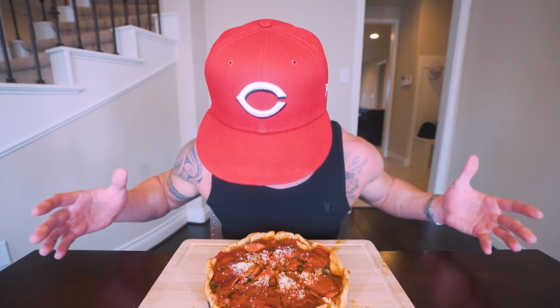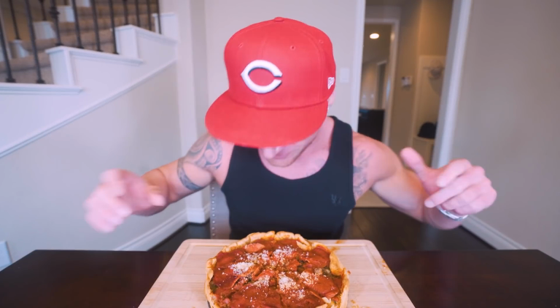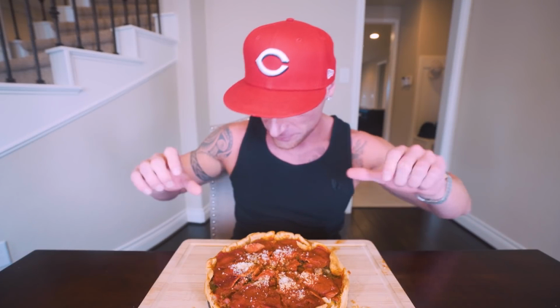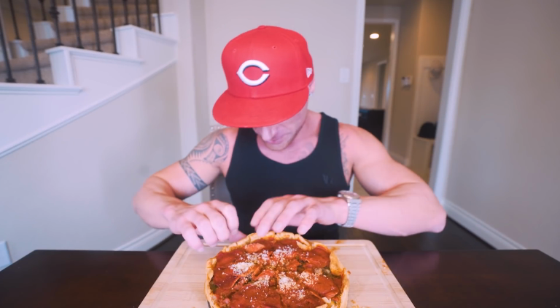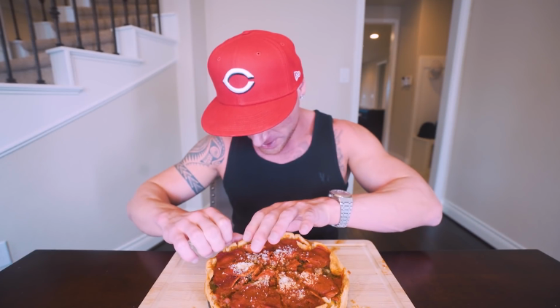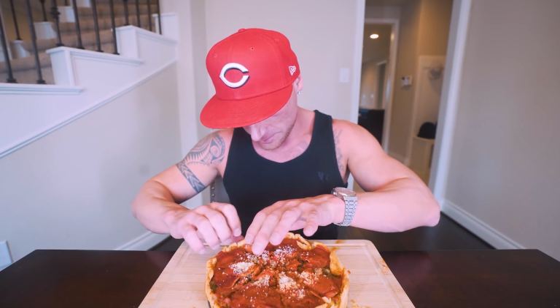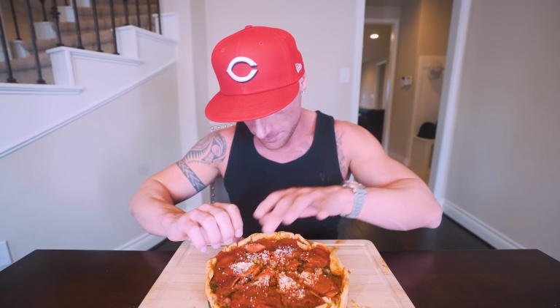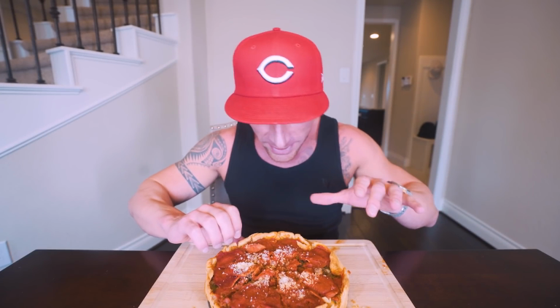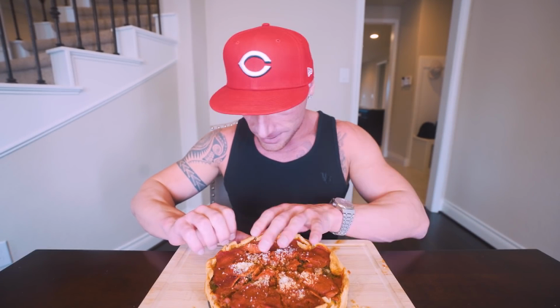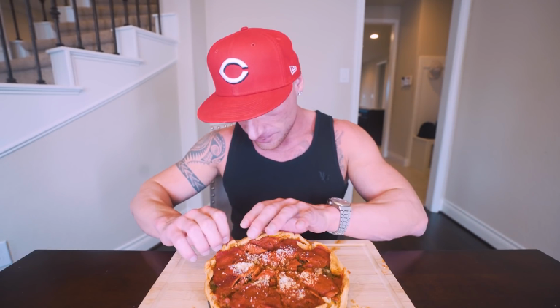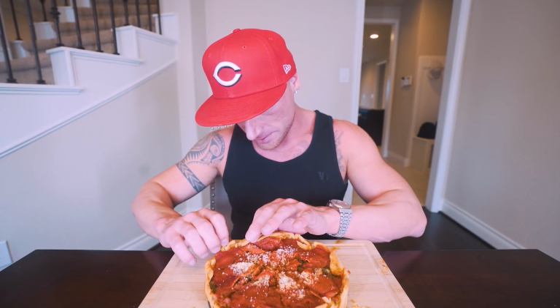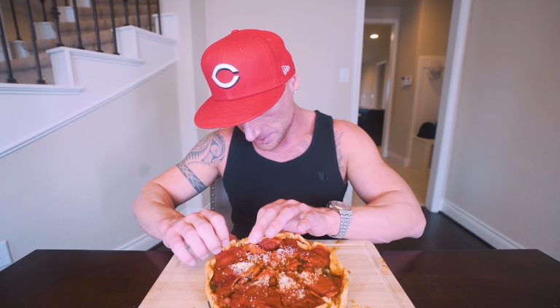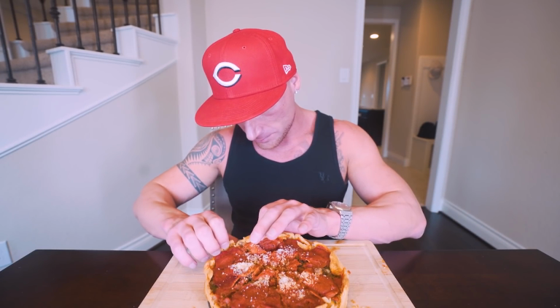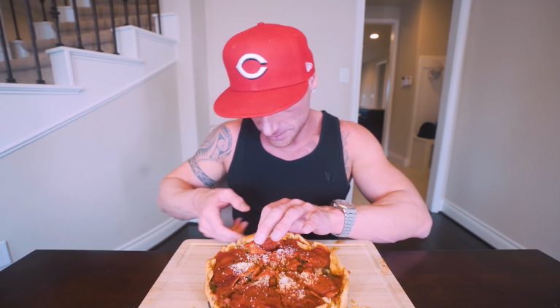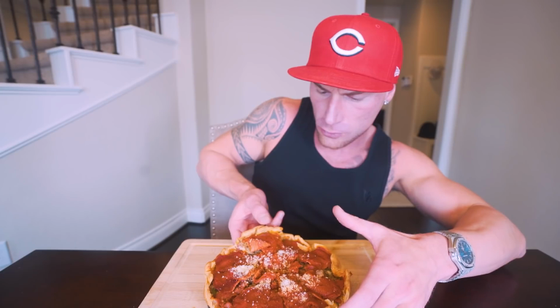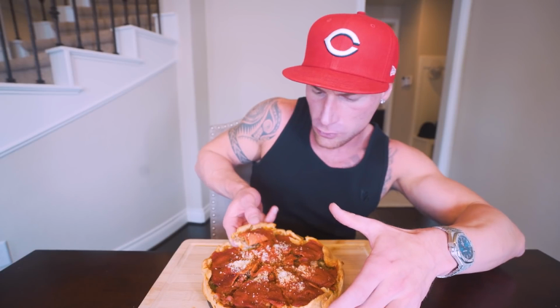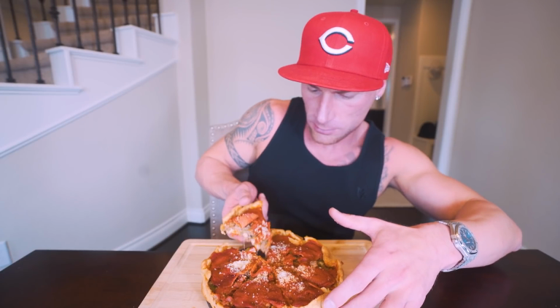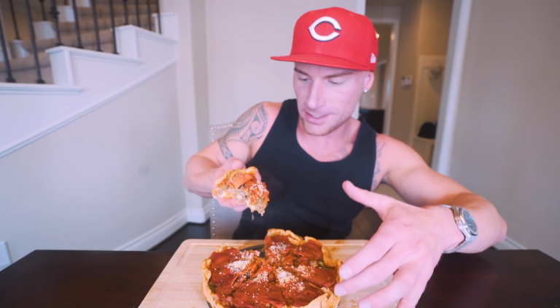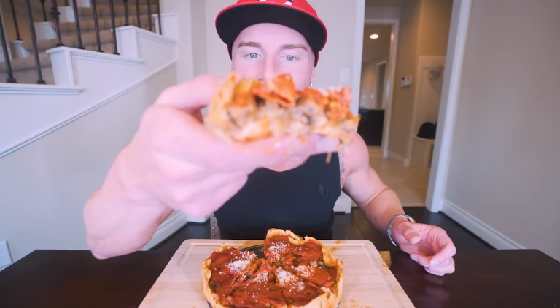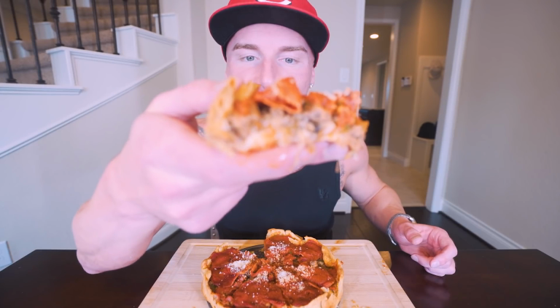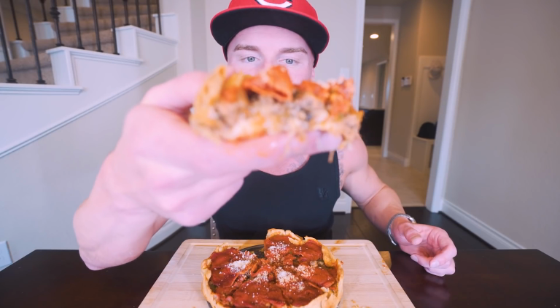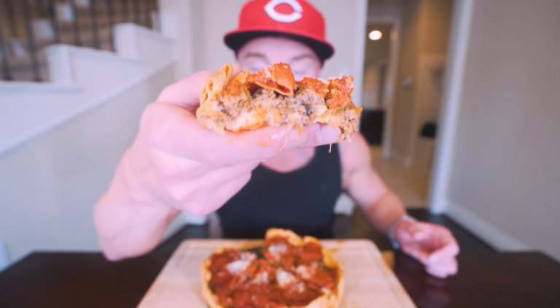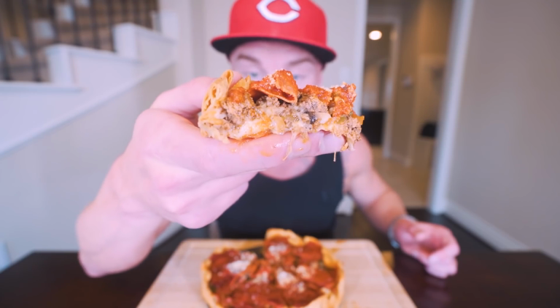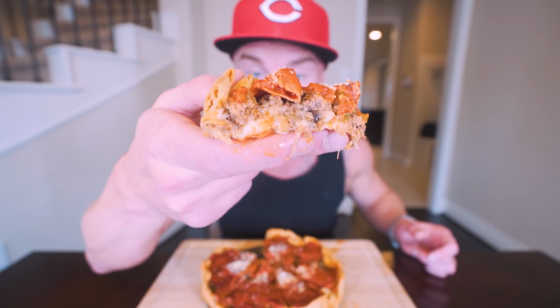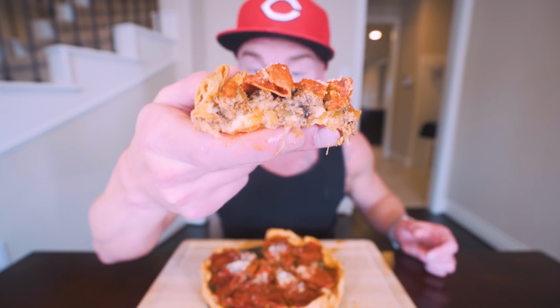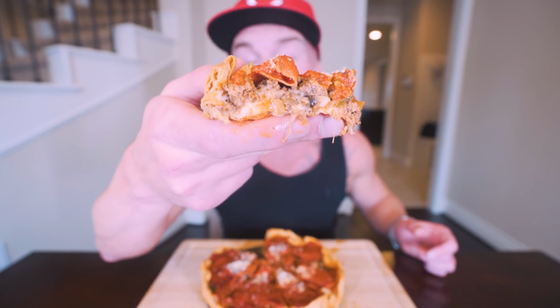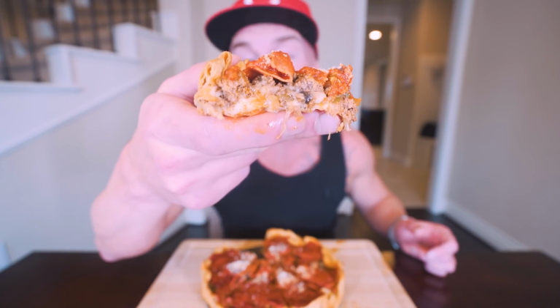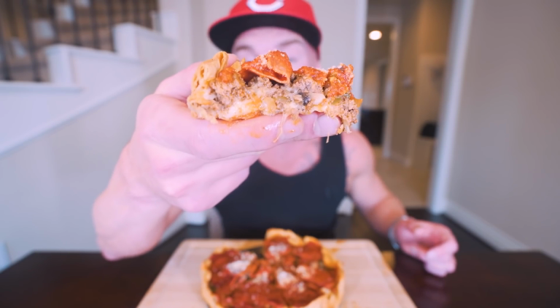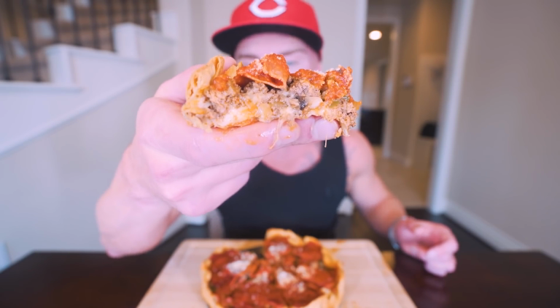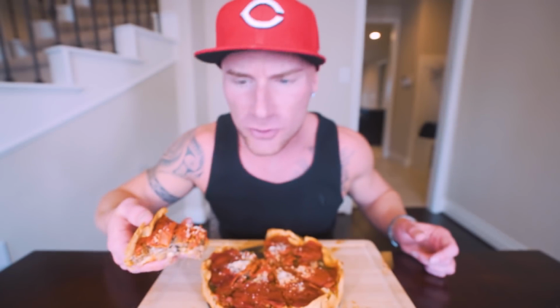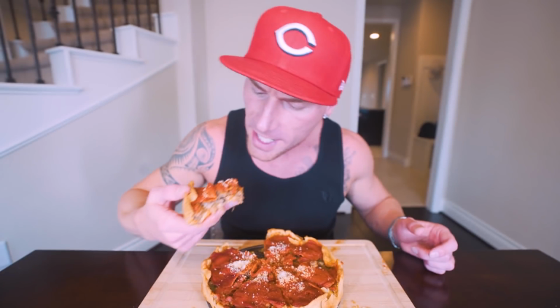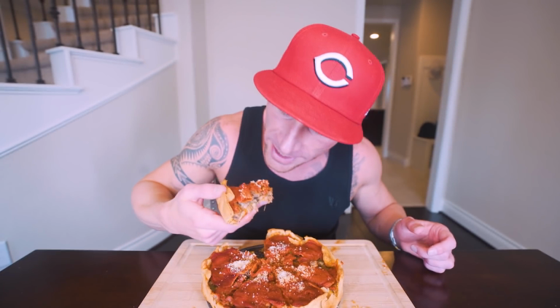All right, ladies and gents, we are in for a treat here. Which piece do I want? I'm eyeing this one right here — seems like a good bargain. Oh my gosh. There you have it, folks. I don't know about you, but to me that looks like the perfect bite. Three, two, one — let's go.